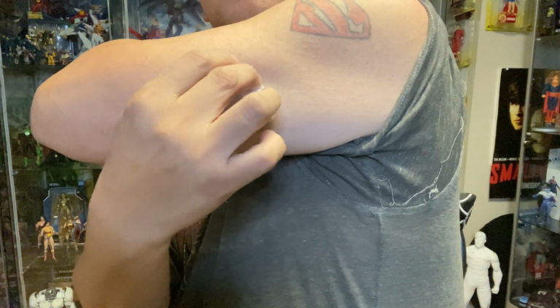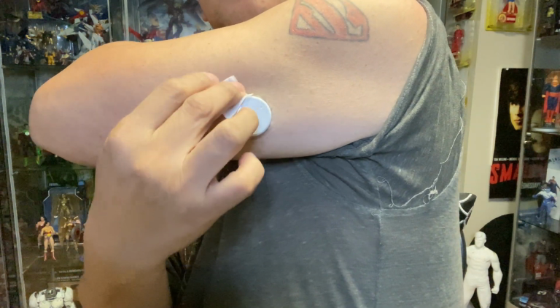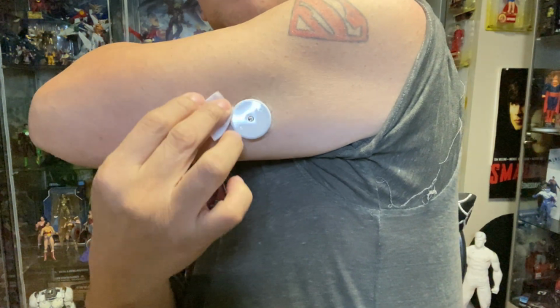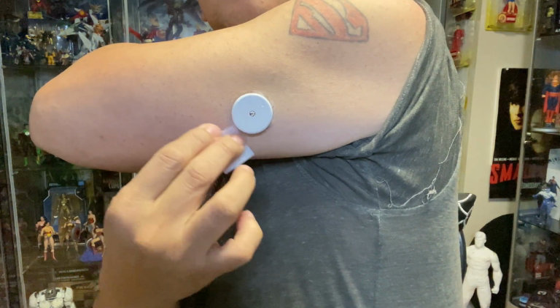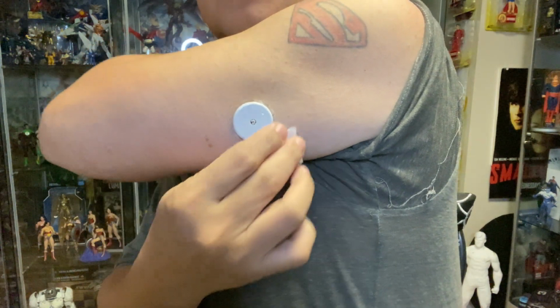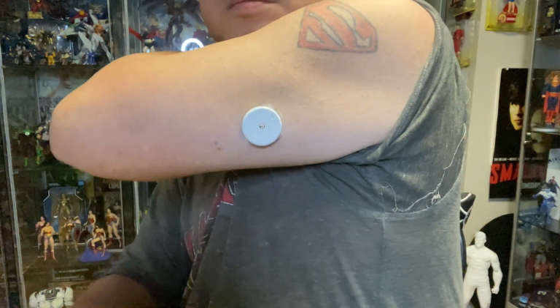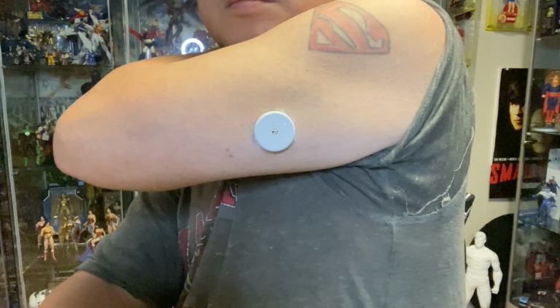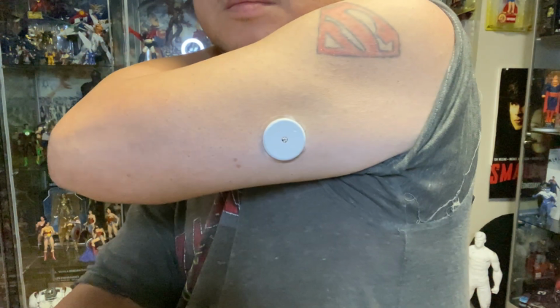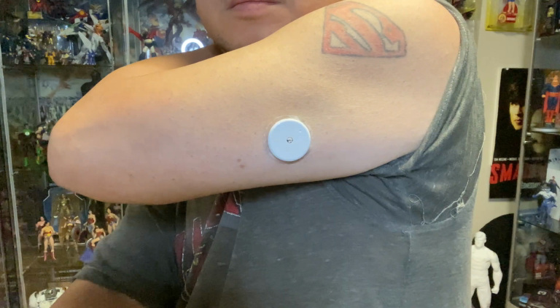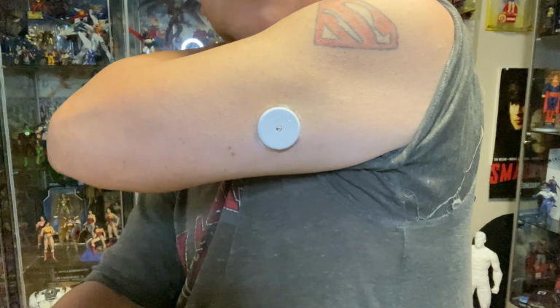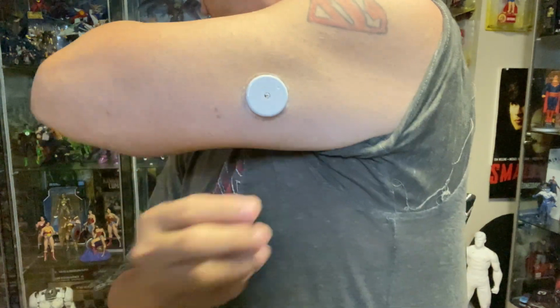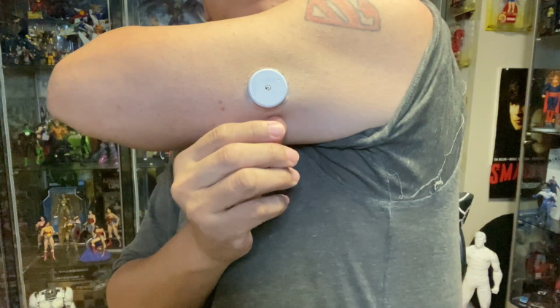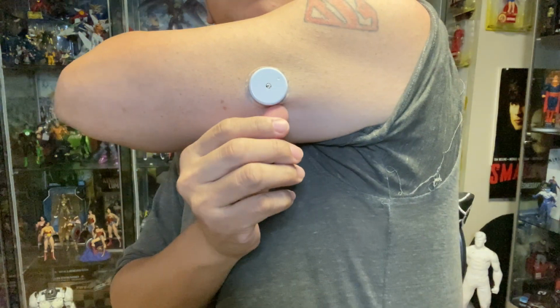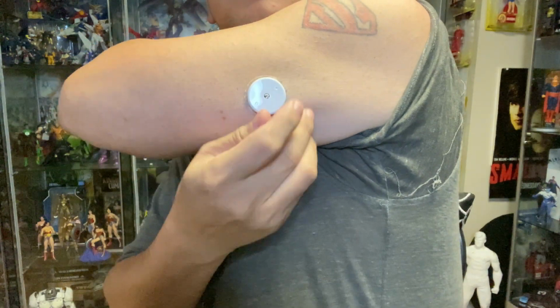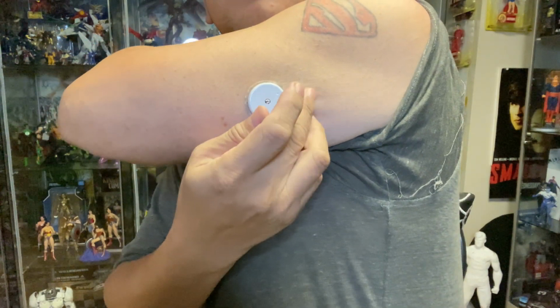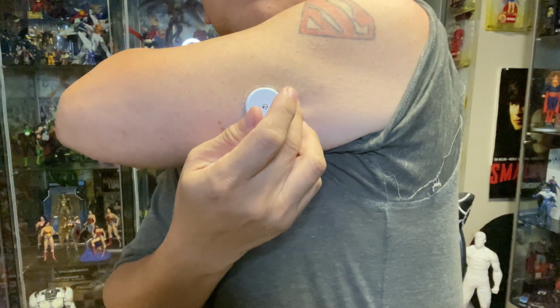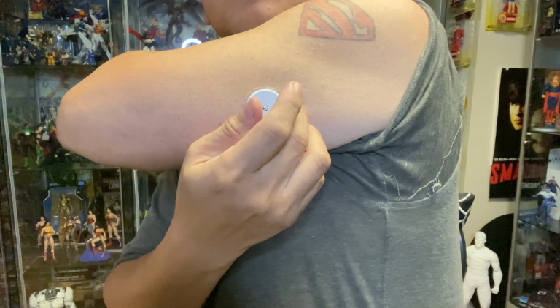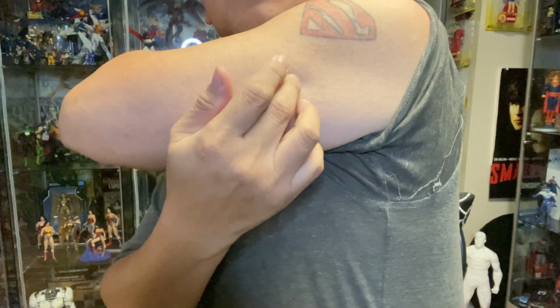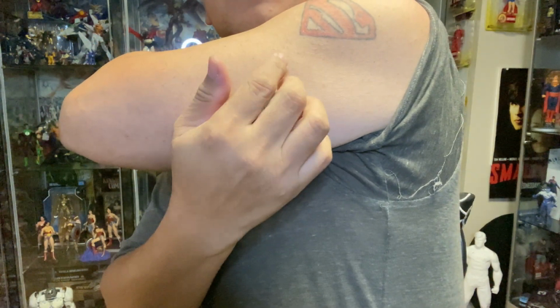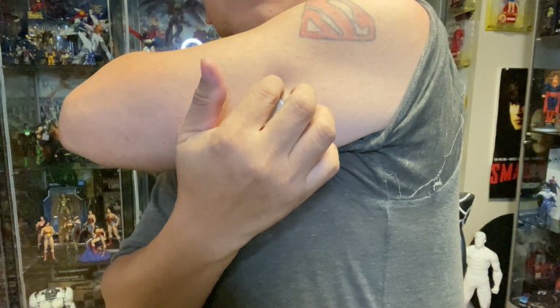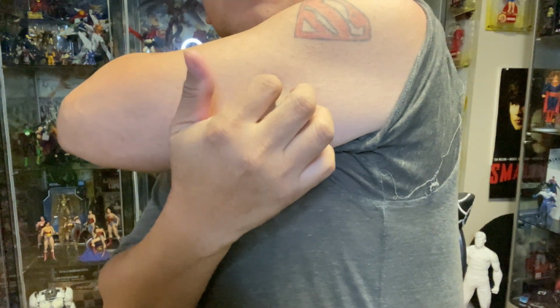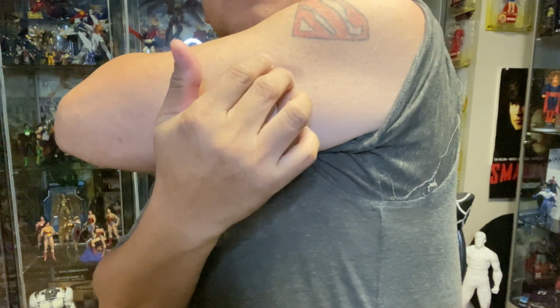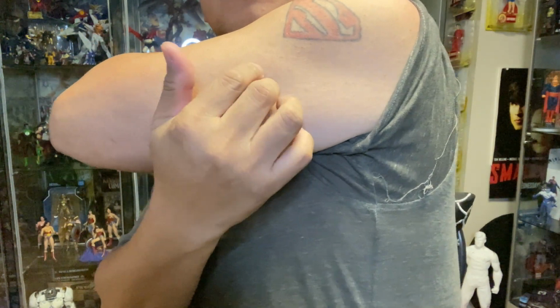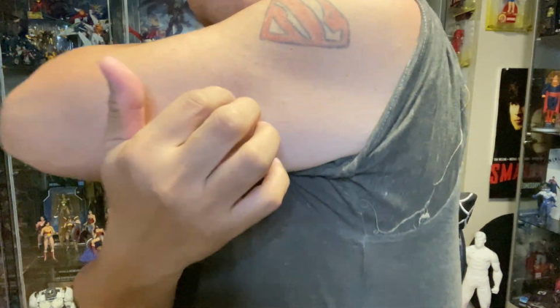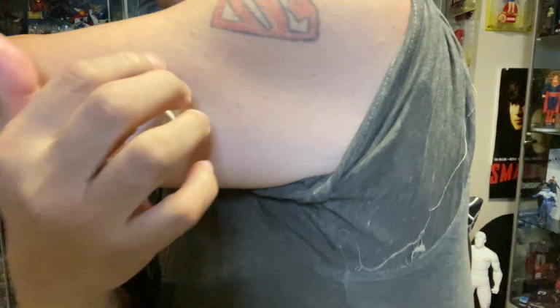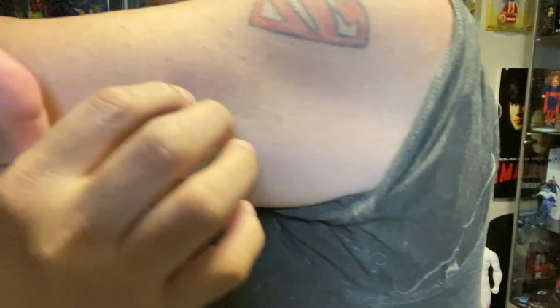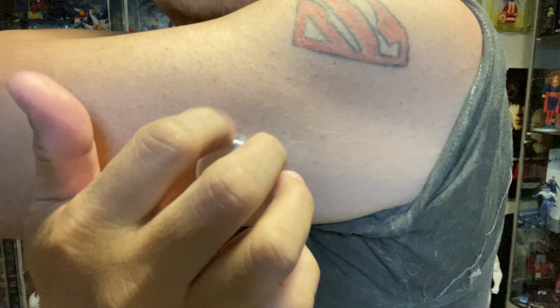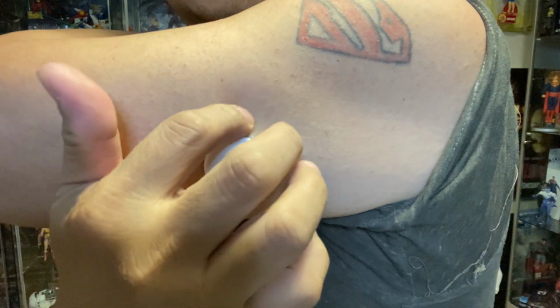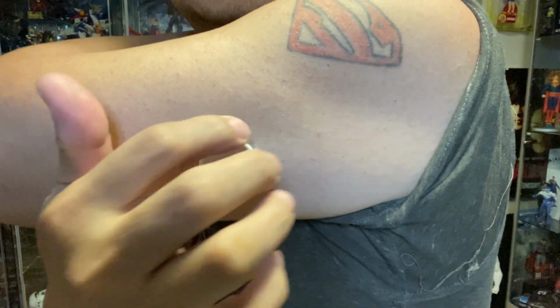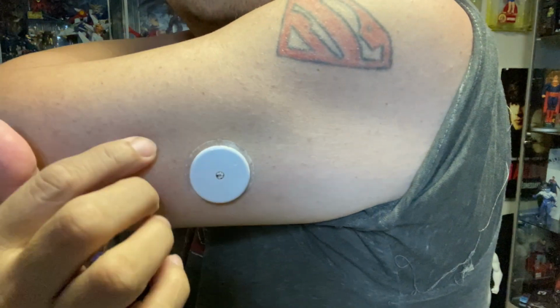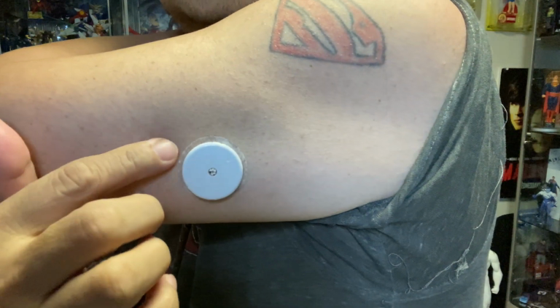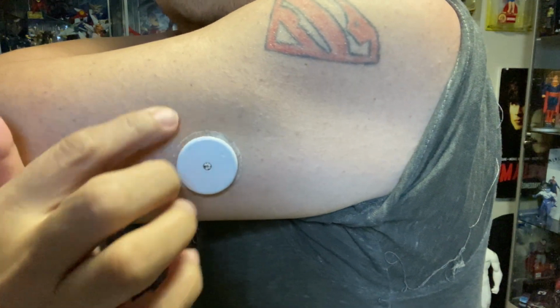To remove the sensor, work around the edges and slowly peel off the bandage.